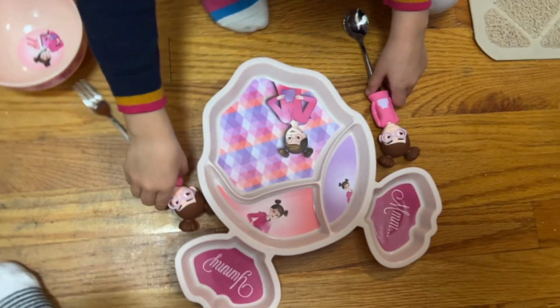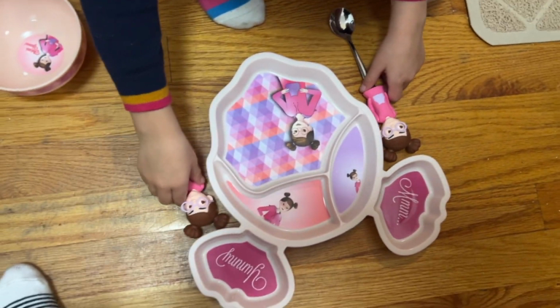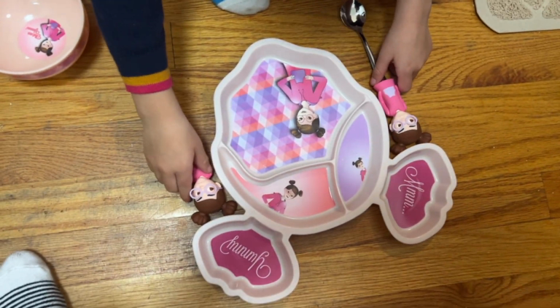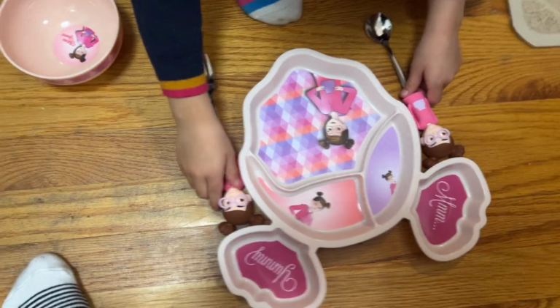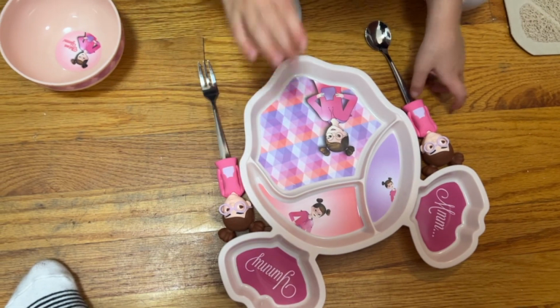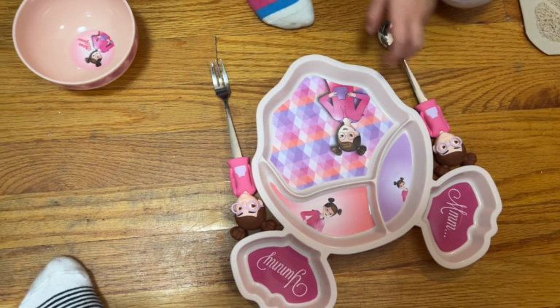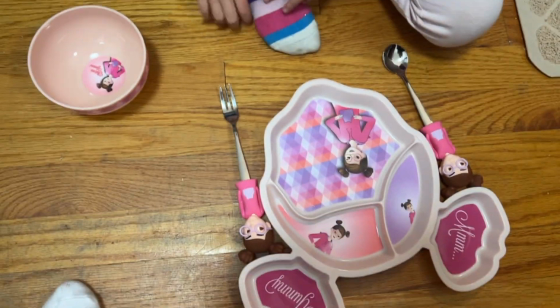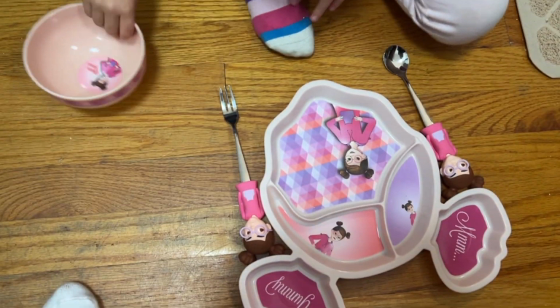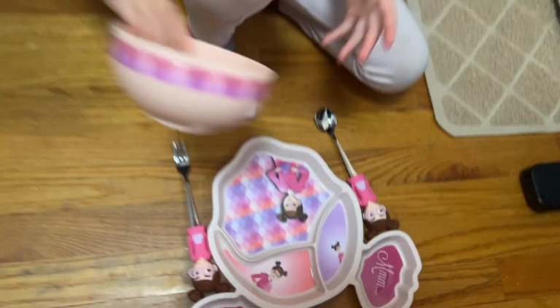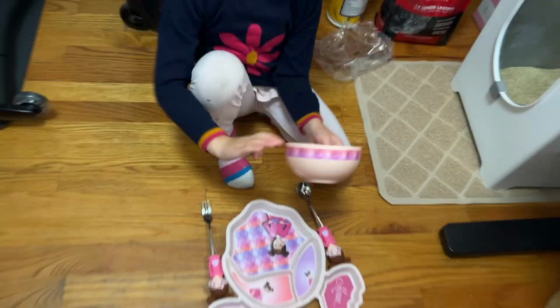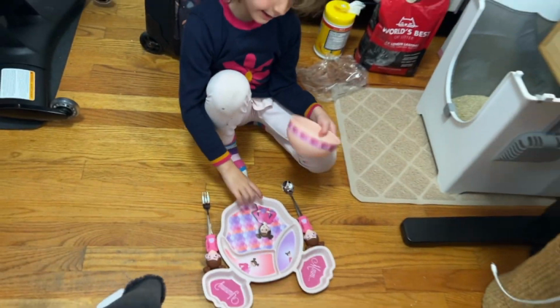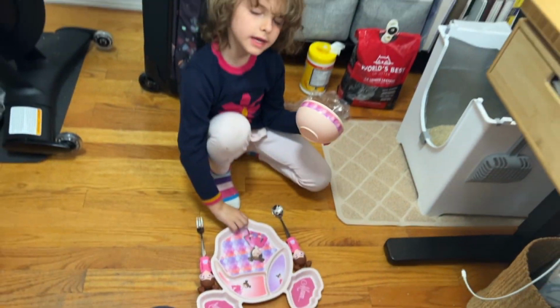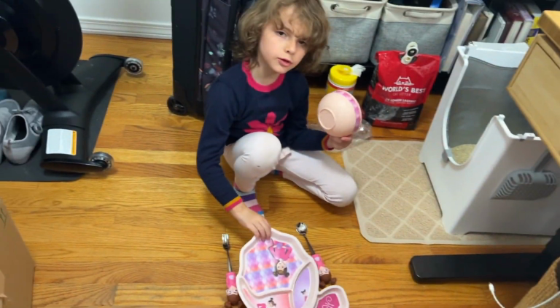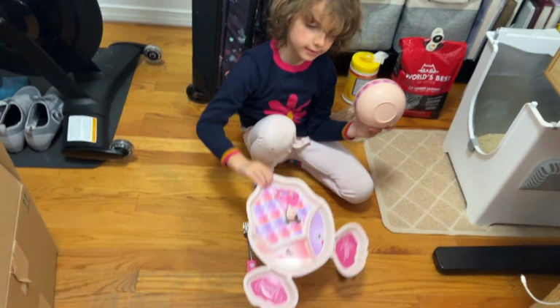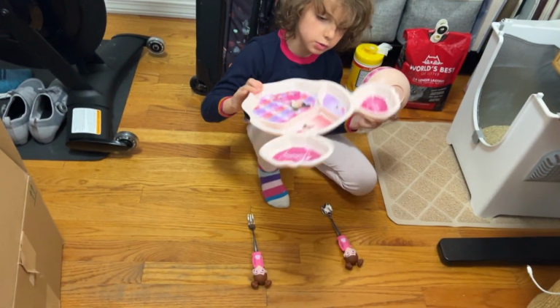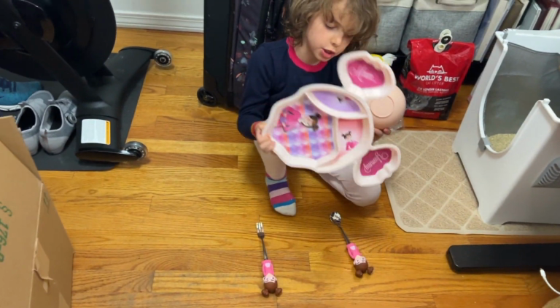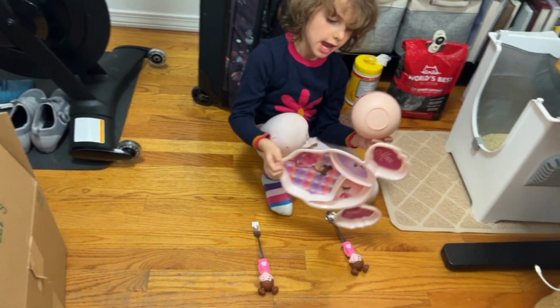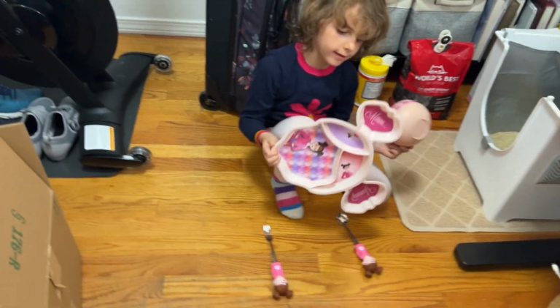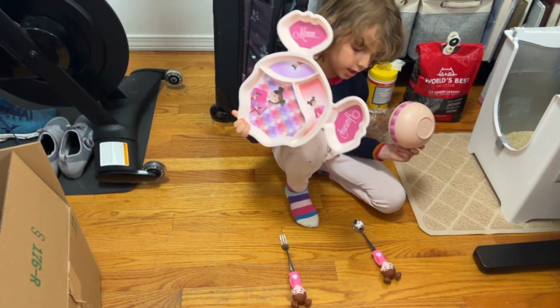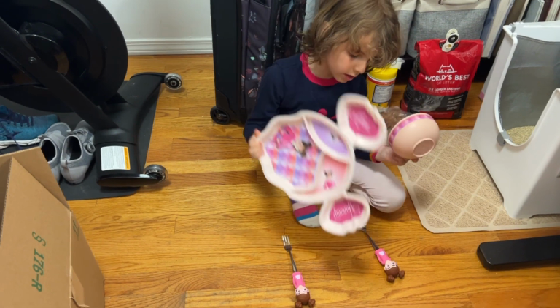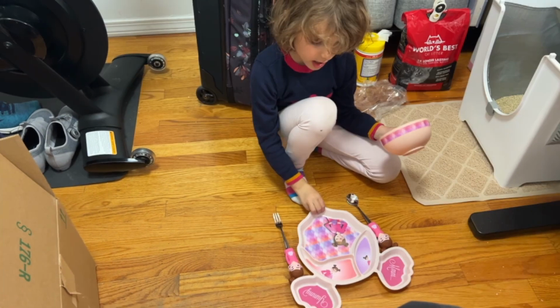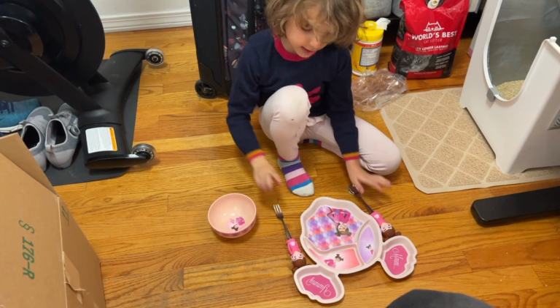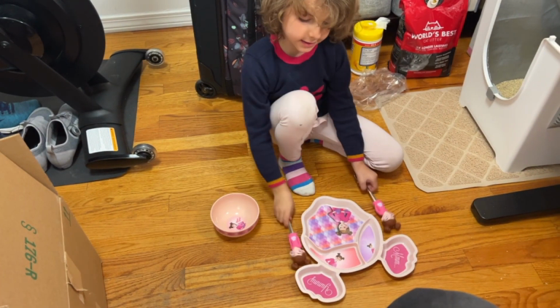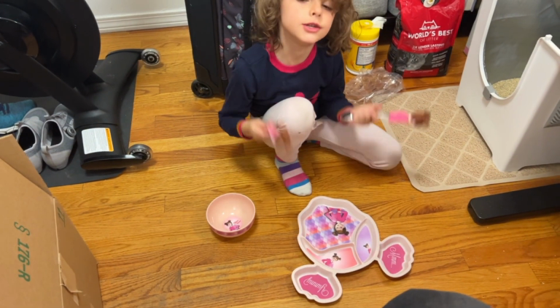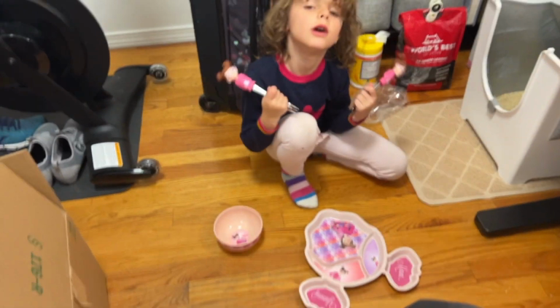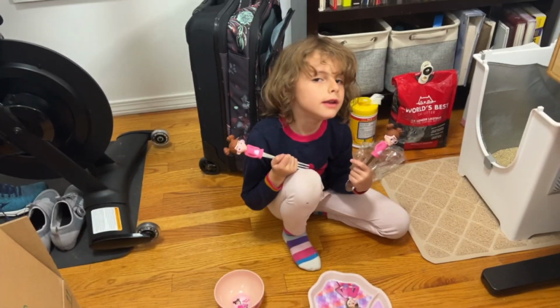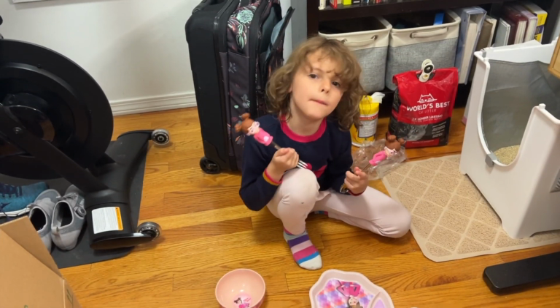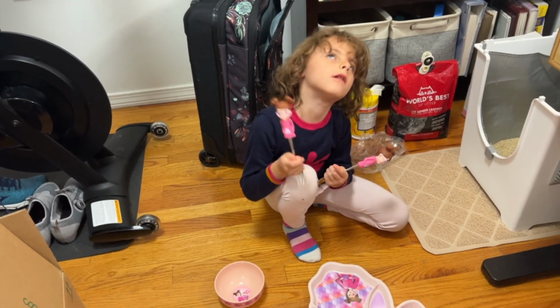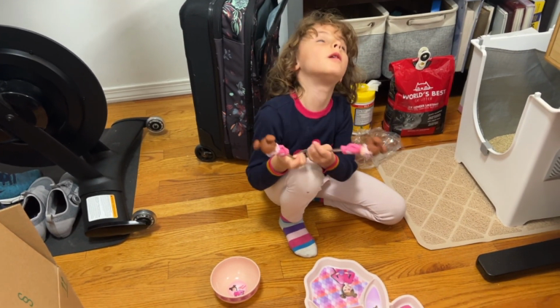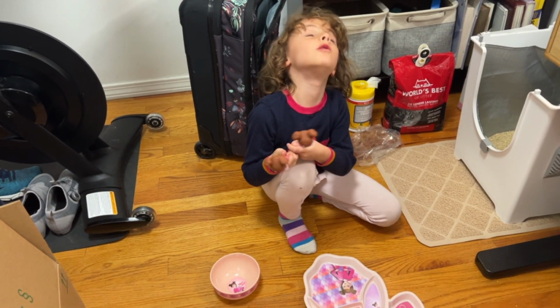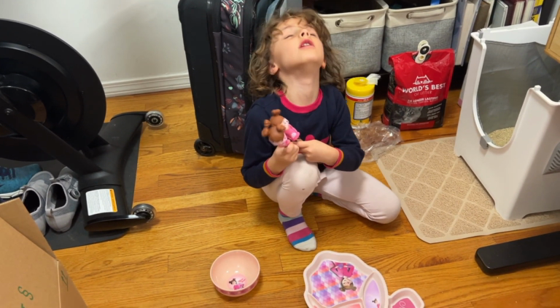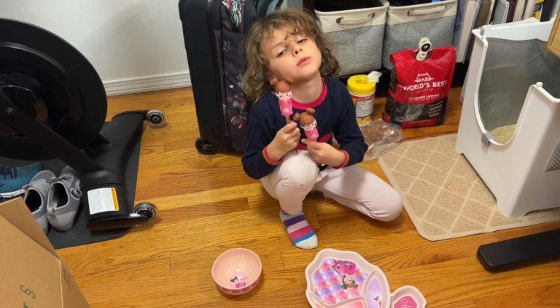Also, you can put only these two in the dishwasher and microwave, but these two — not microwave or dishwasher.